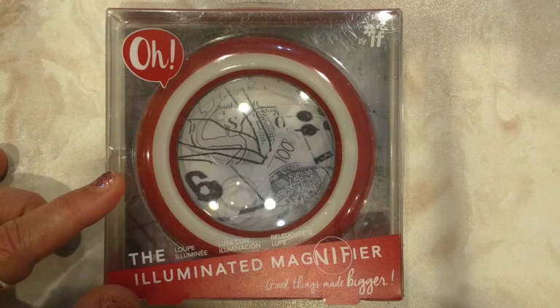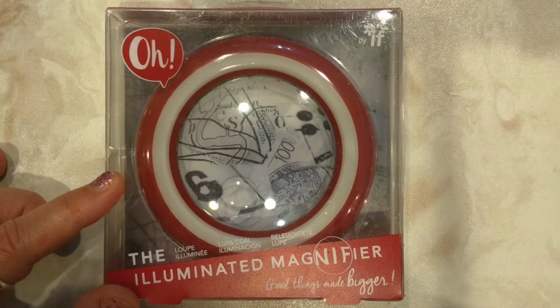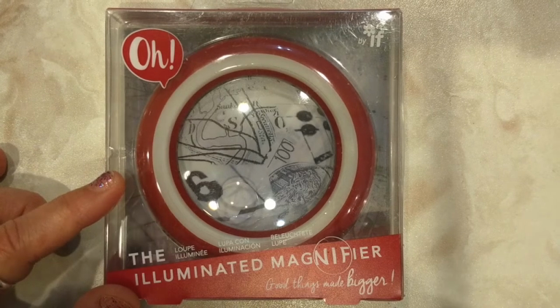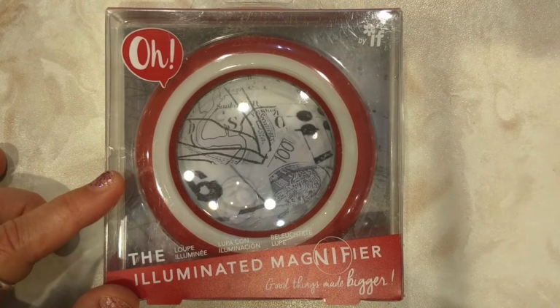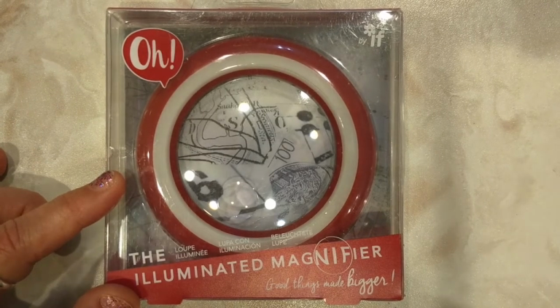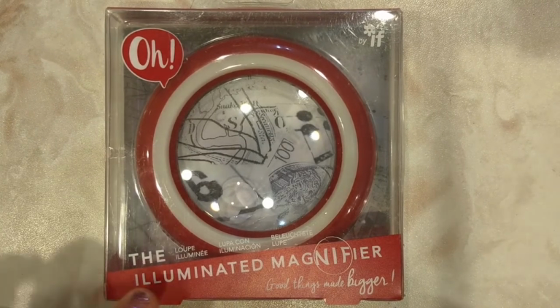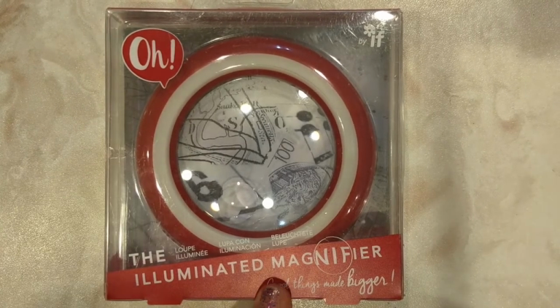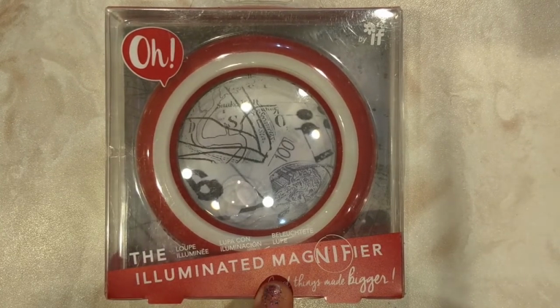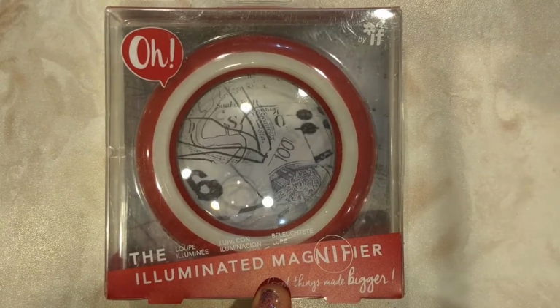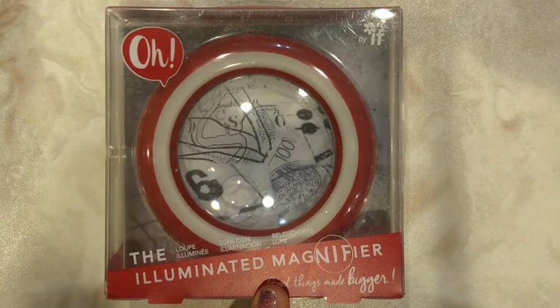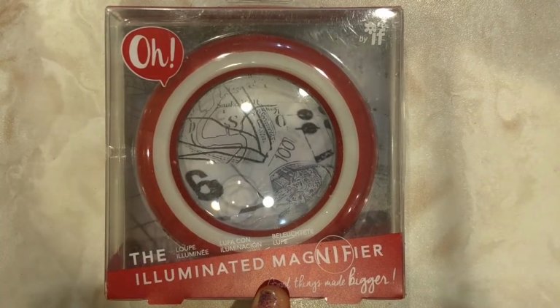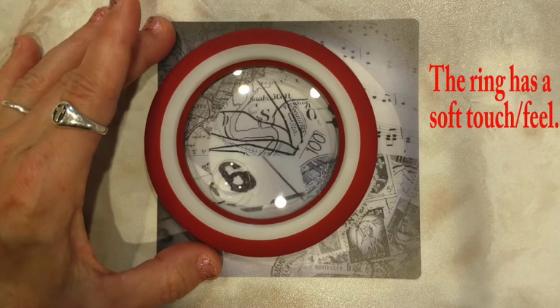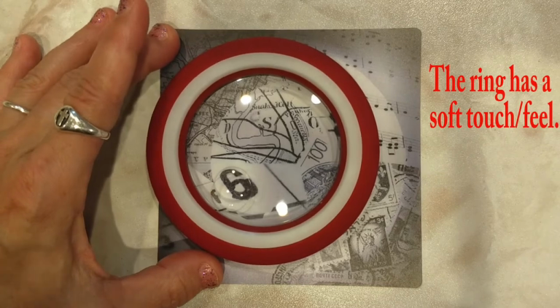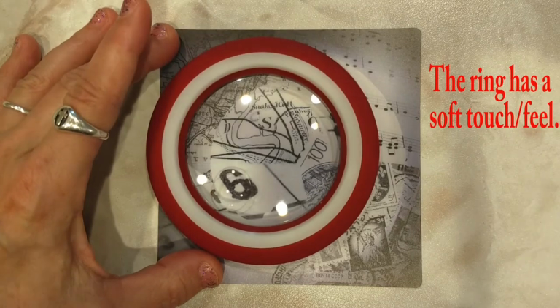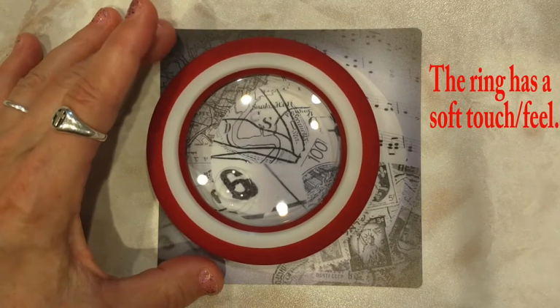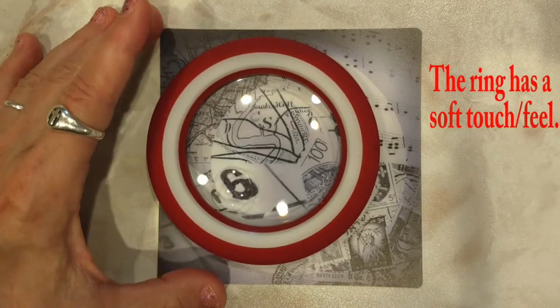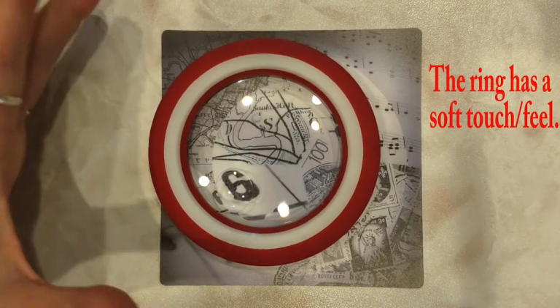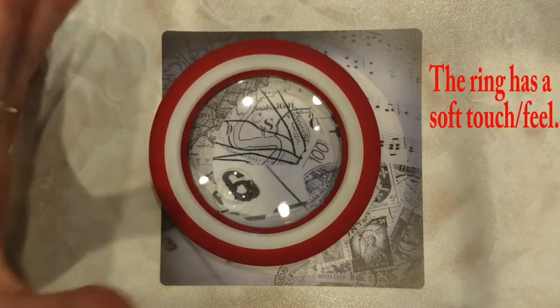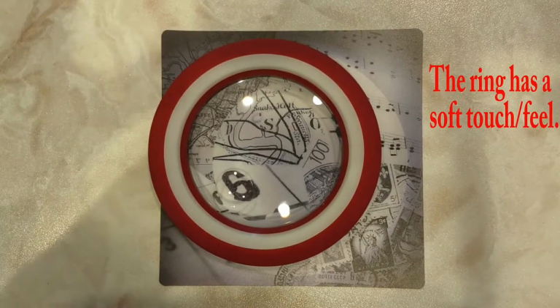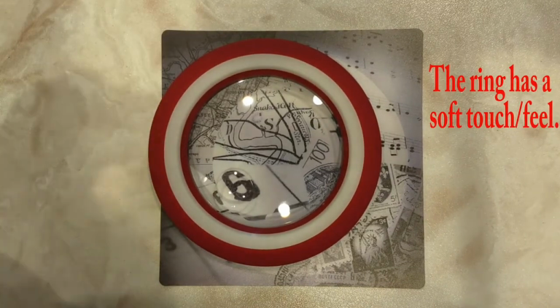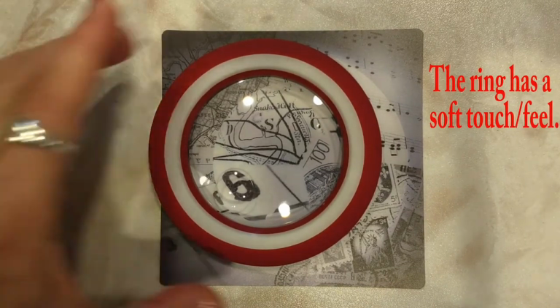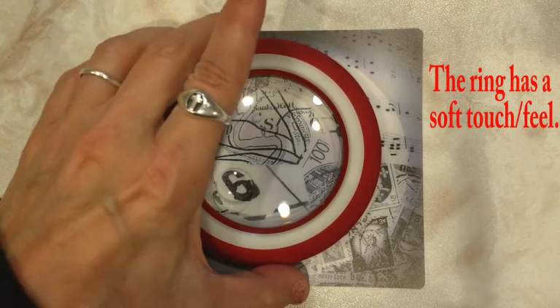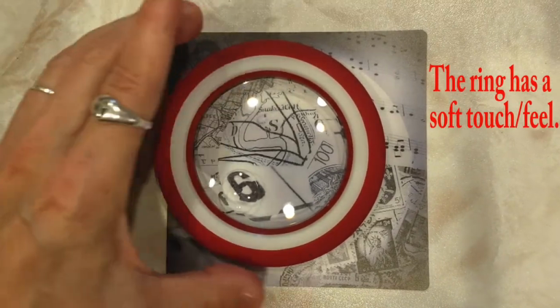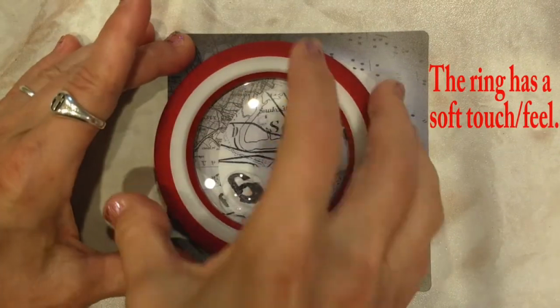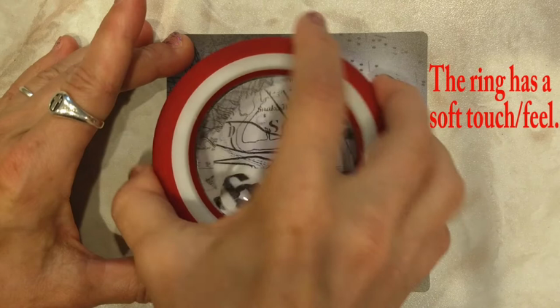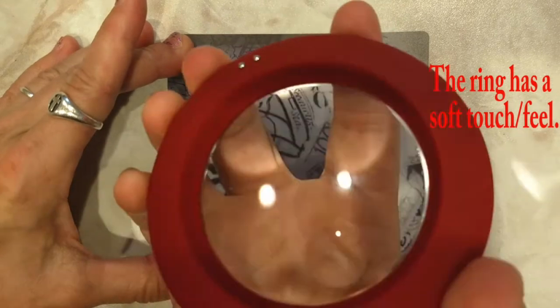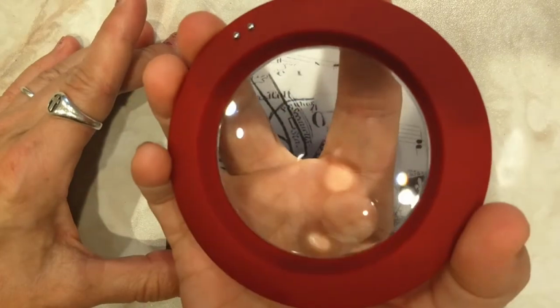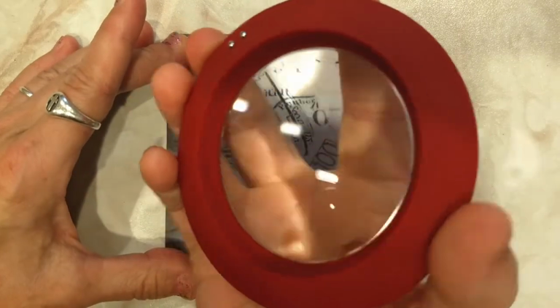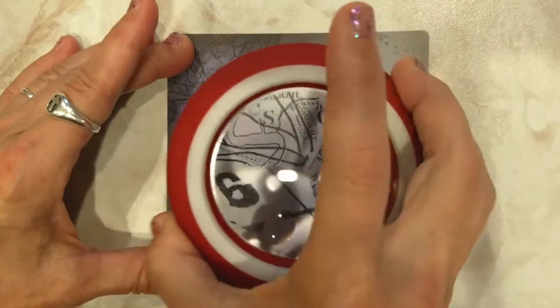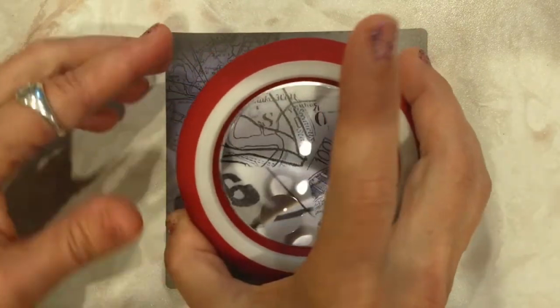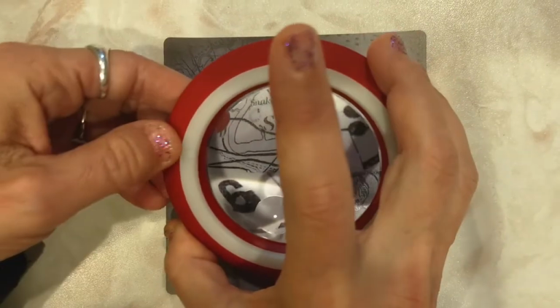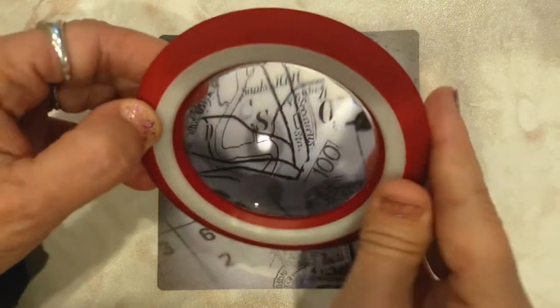Let's take a quick look at the O illuminated magnifier. I picked it up really because it was just so cute. It's just a magnification ring that lights up.